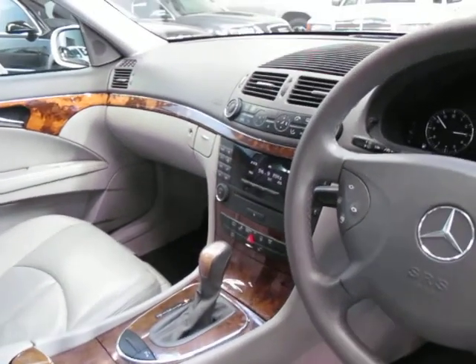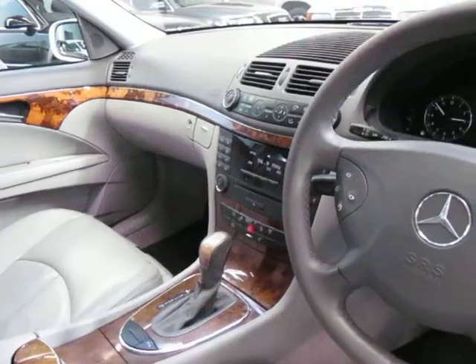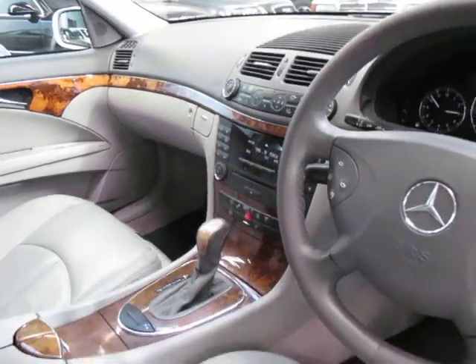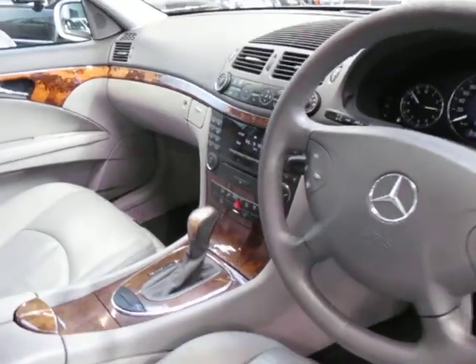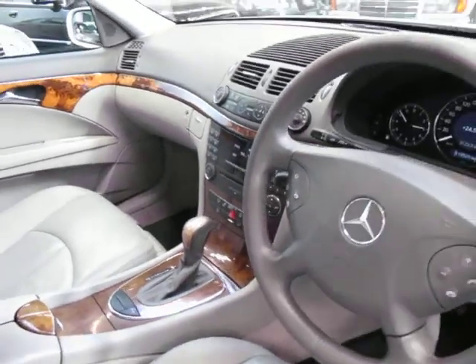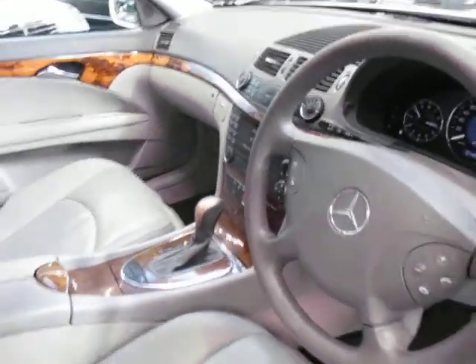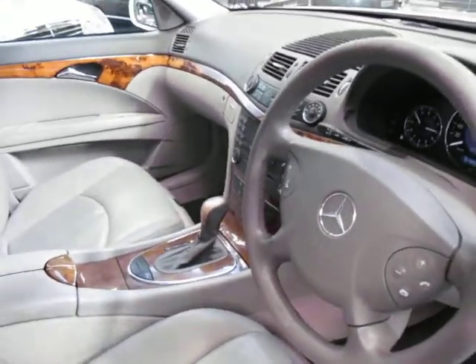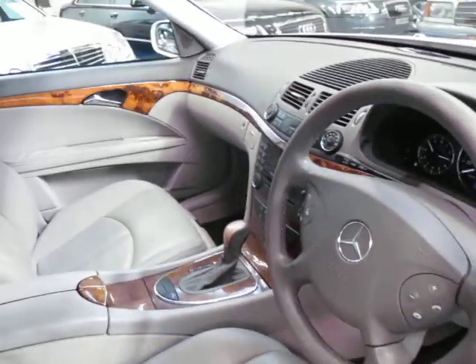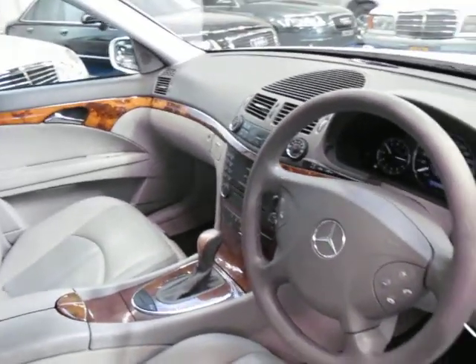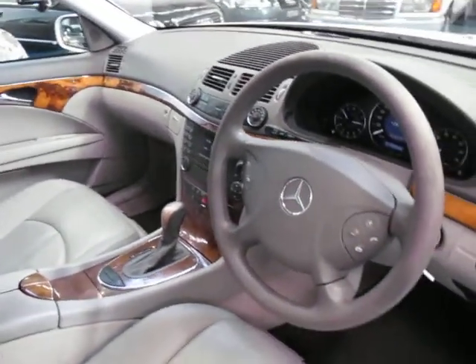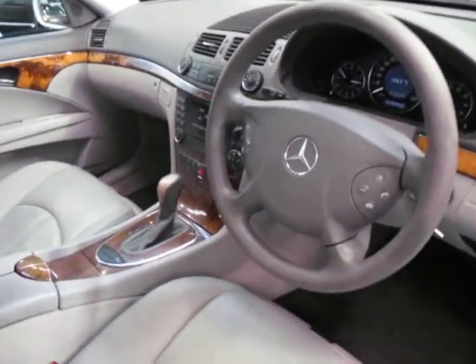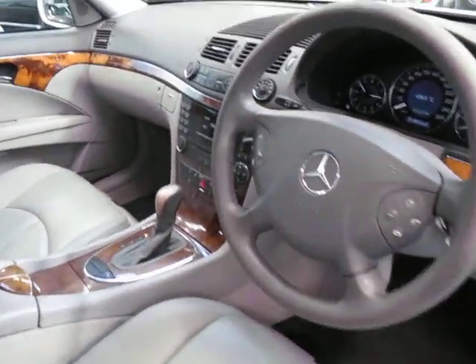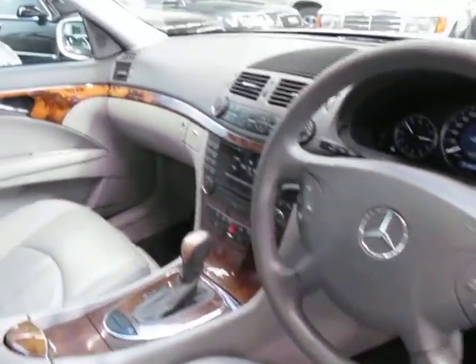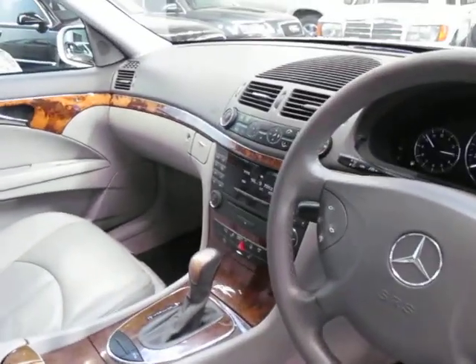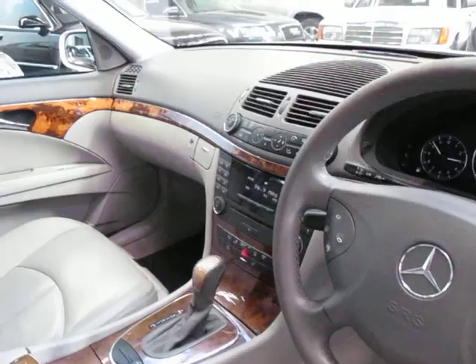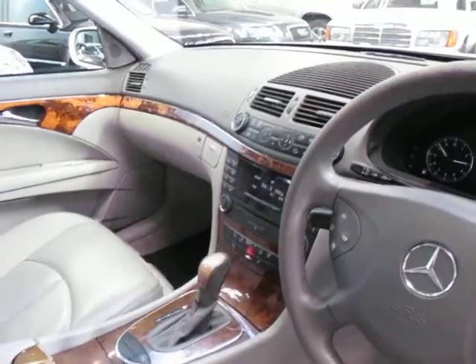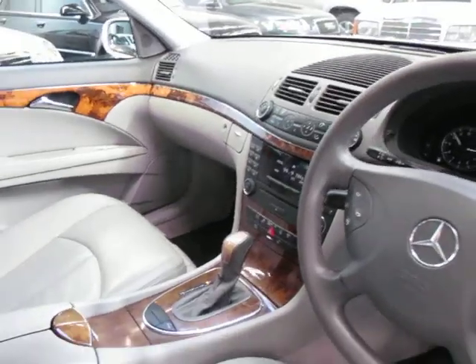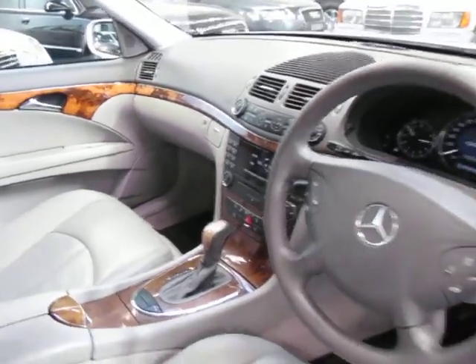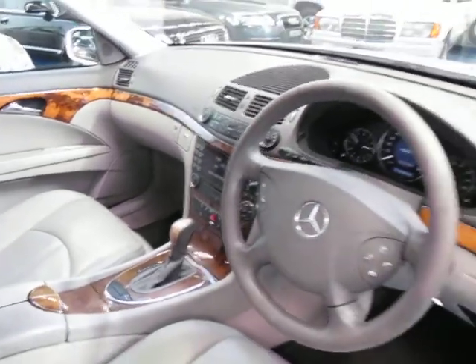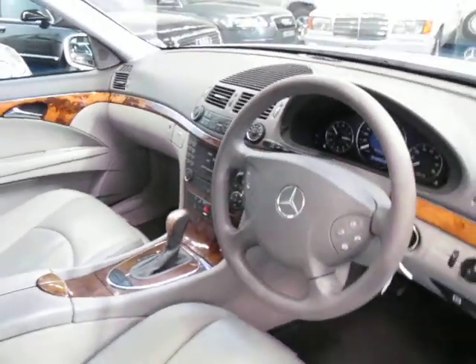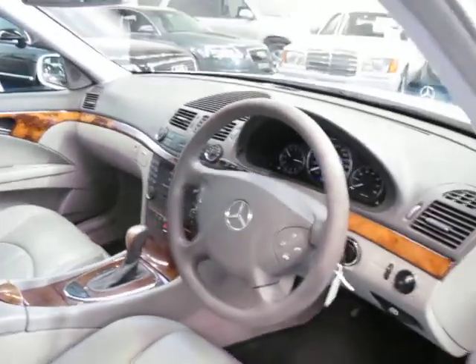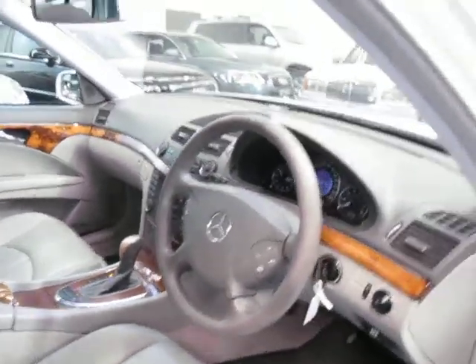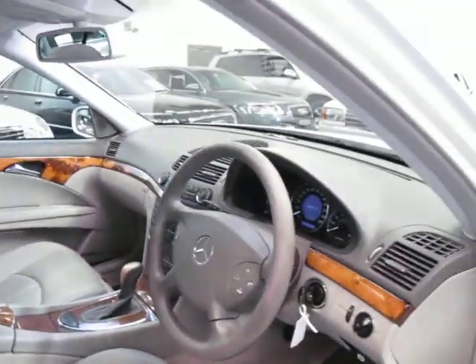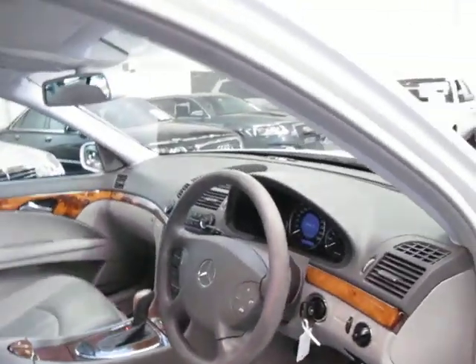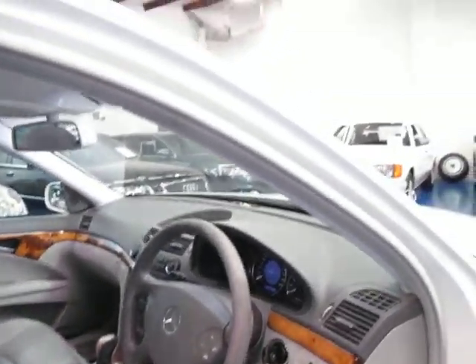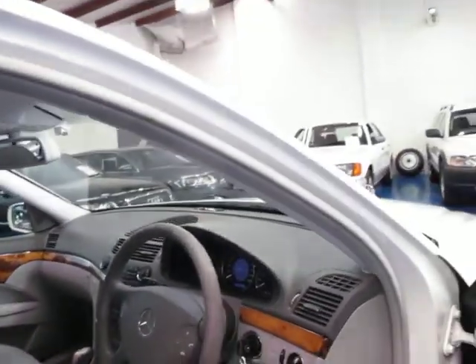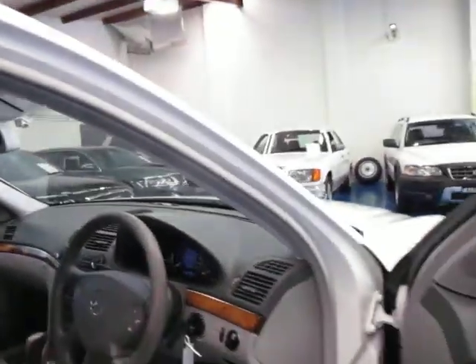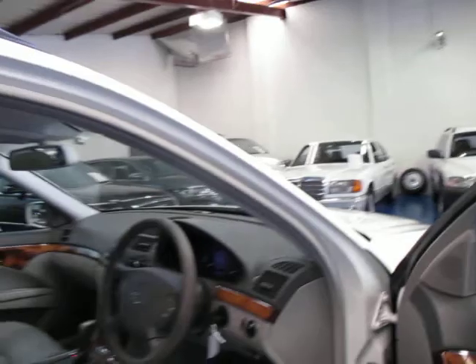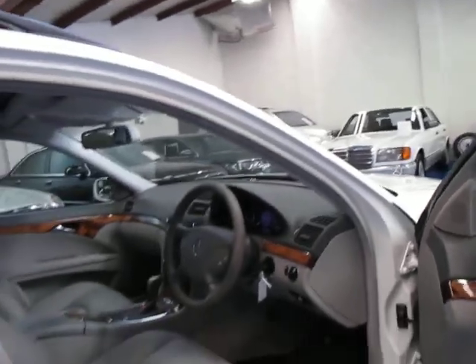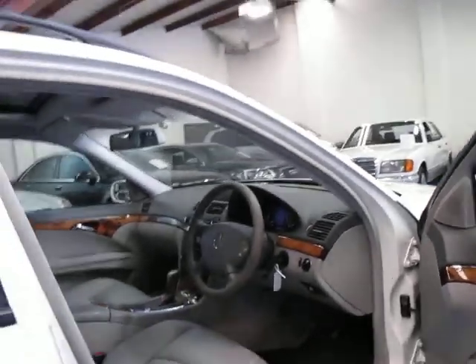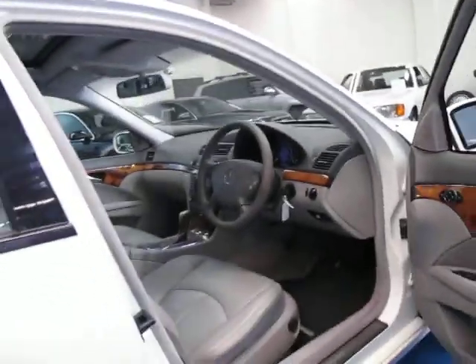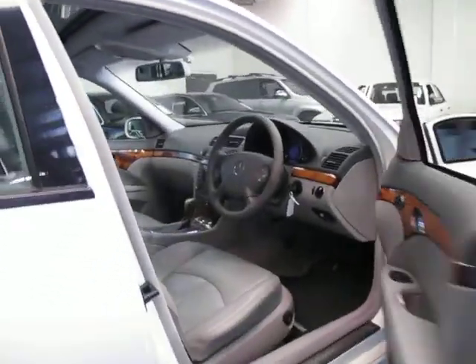It's got central locking. Obviously it's got a rear windscreen wiper being a station wagon. Everything works beautifully — the air conditioning, automatic headlights, the windscreen wipers. It really is just a lovely car.